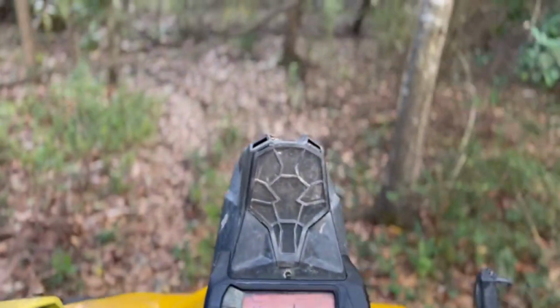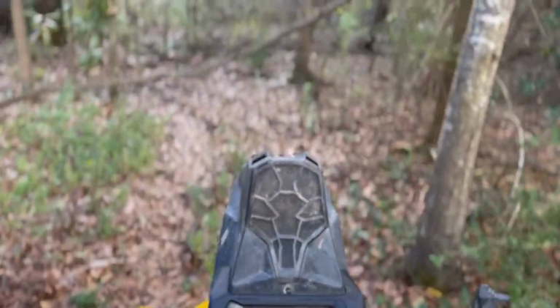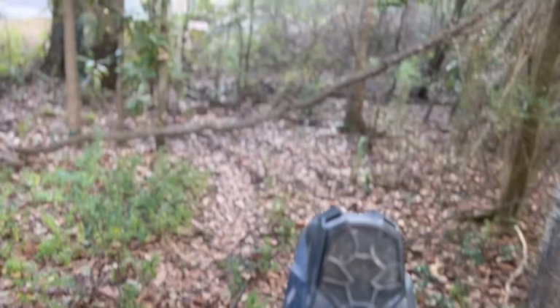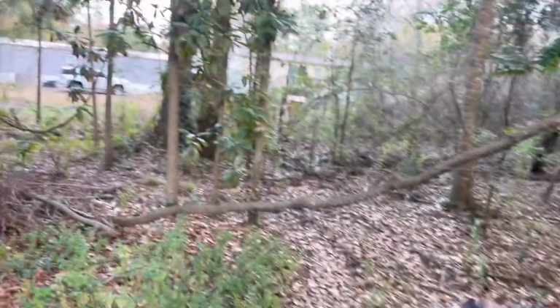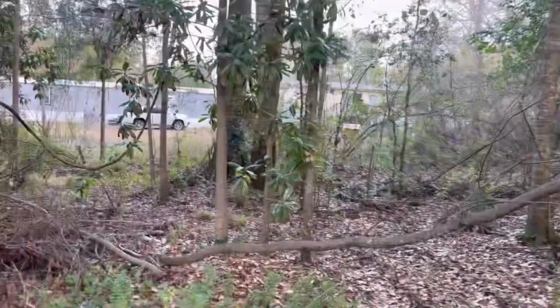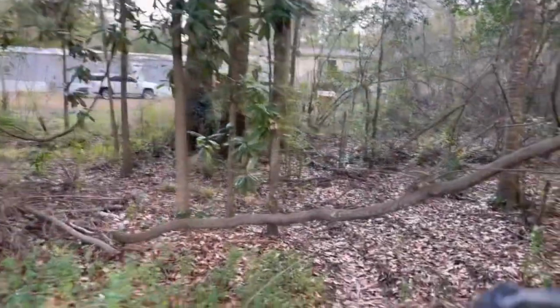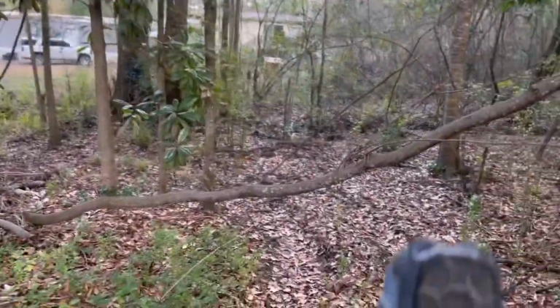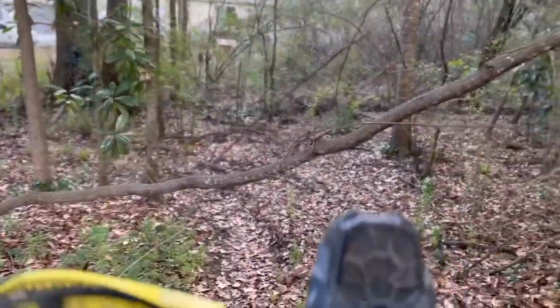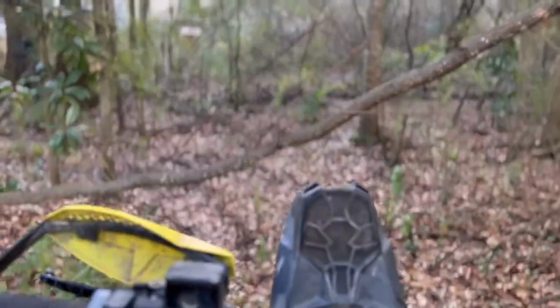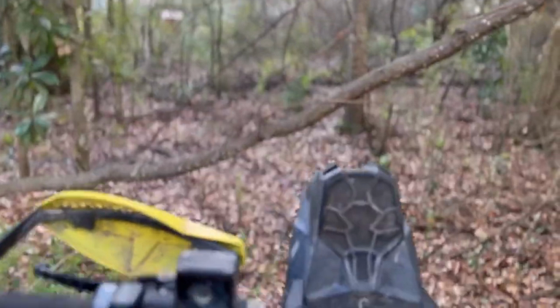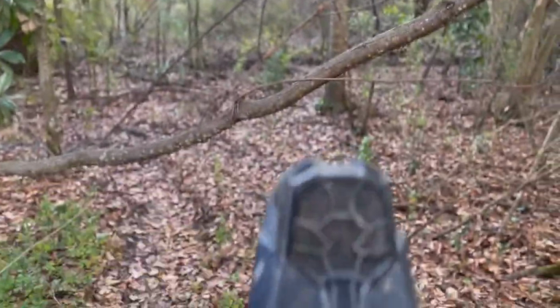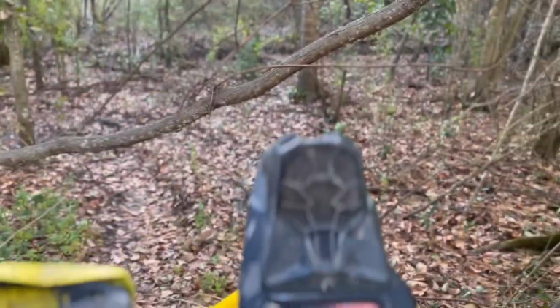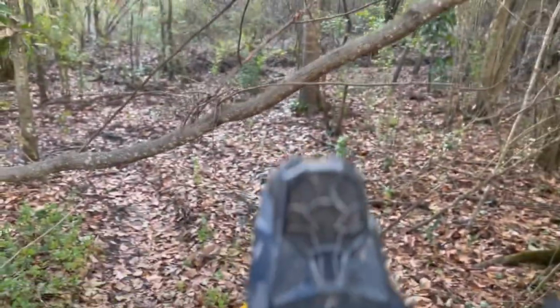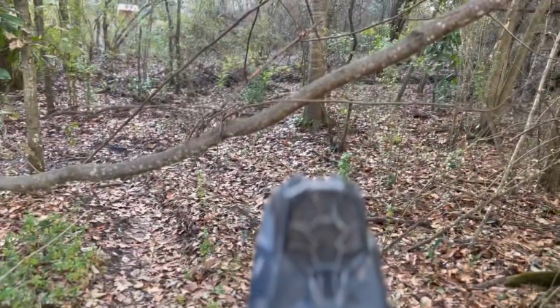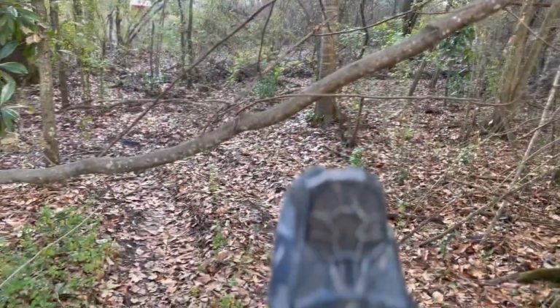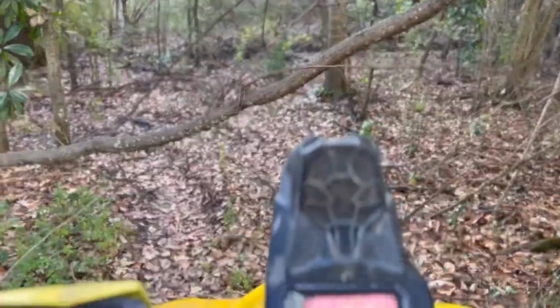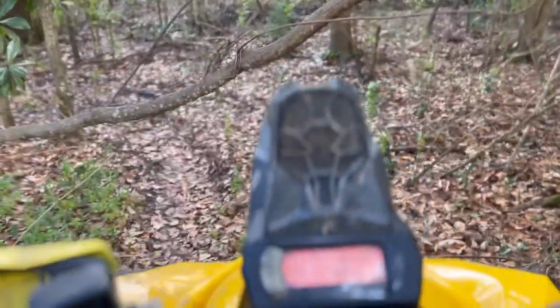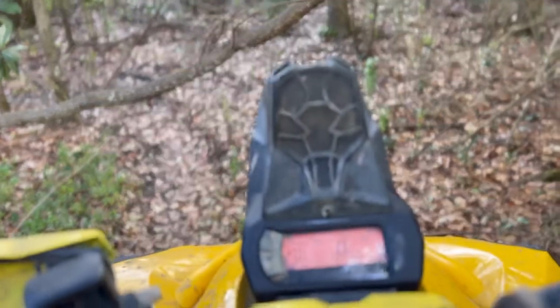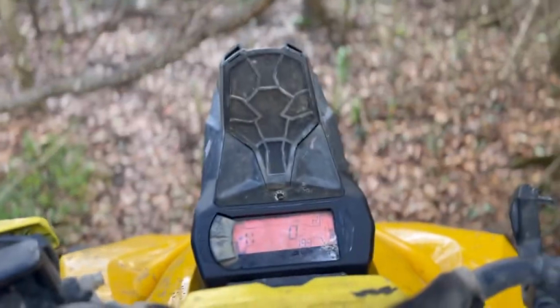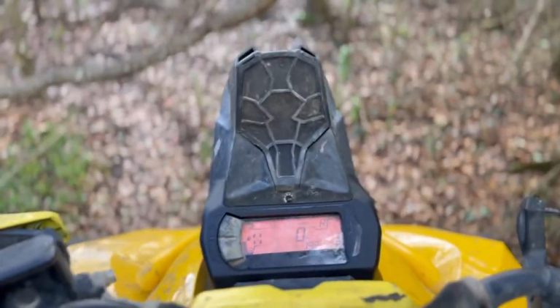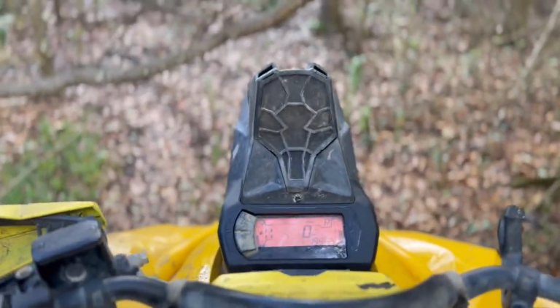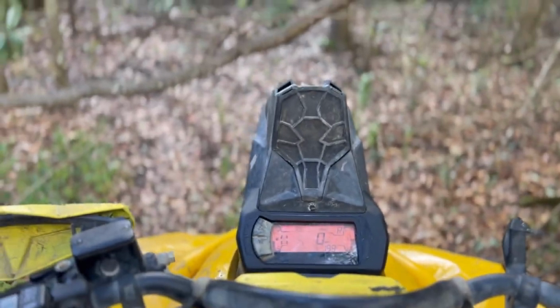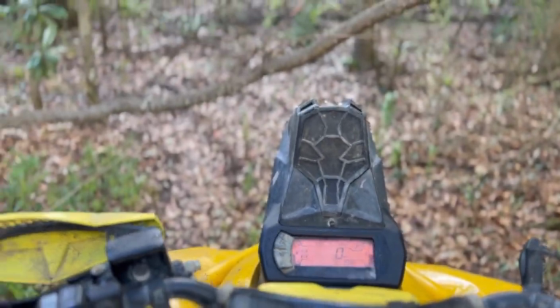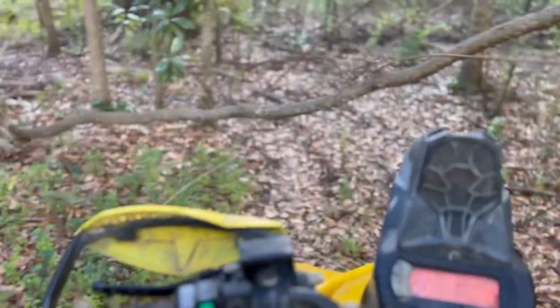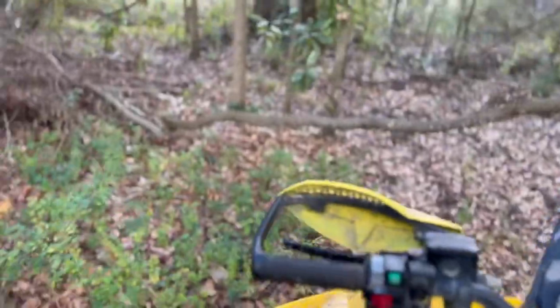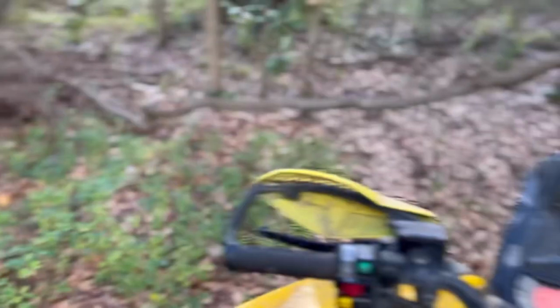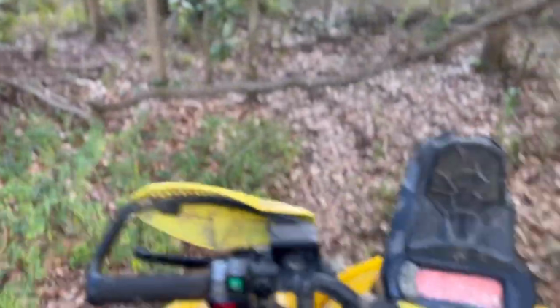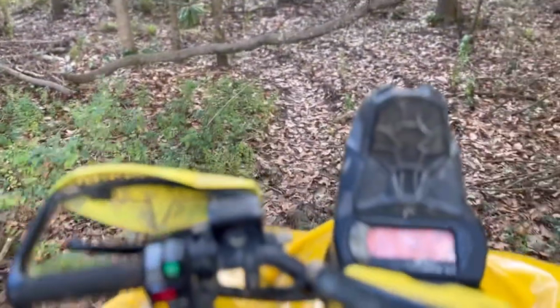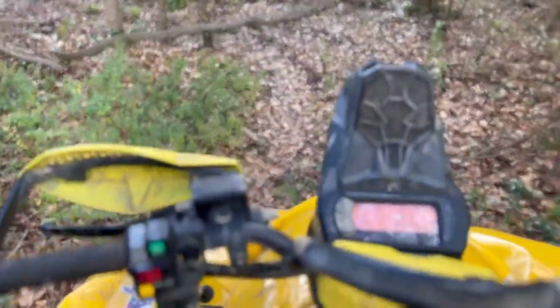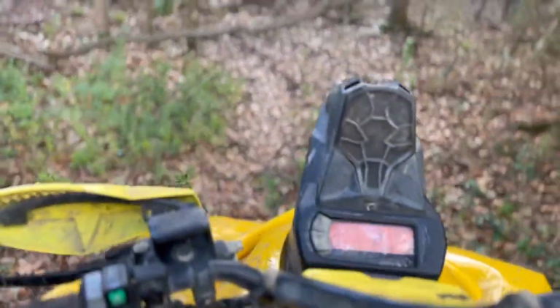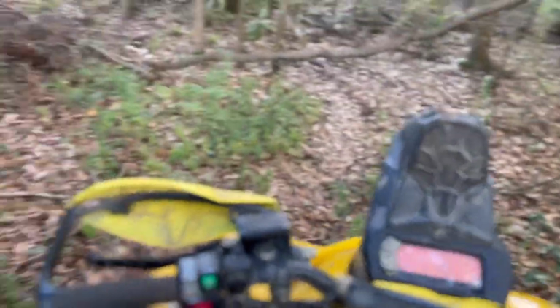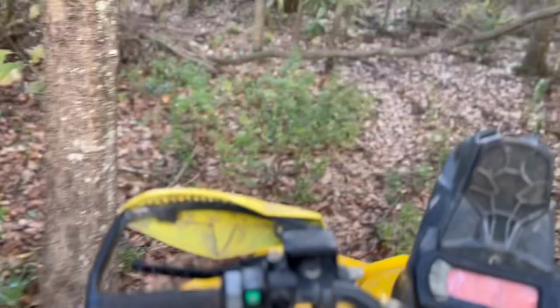Oh guys, a tree came down! What in the world. I think we should start making some videos clearing this trail.